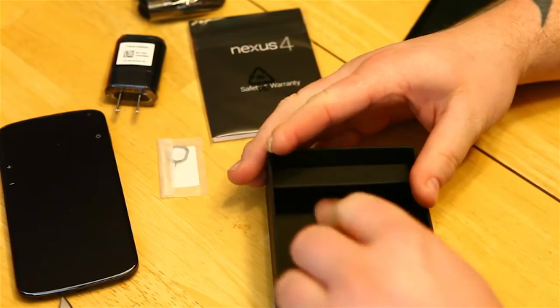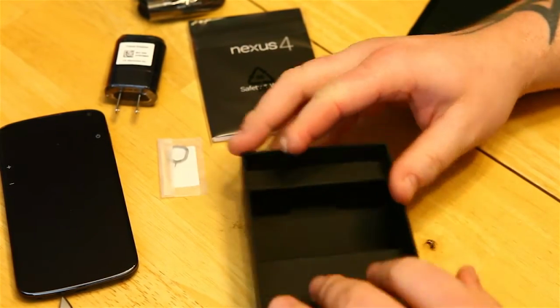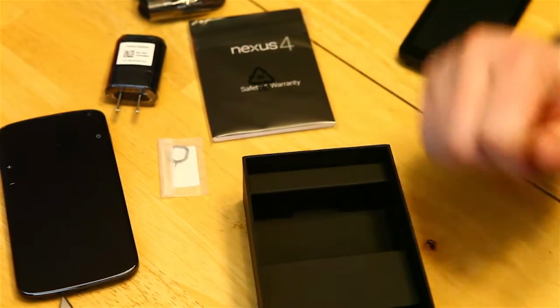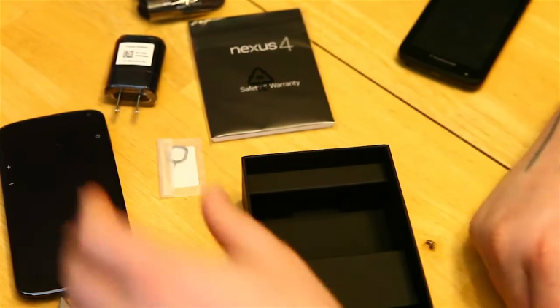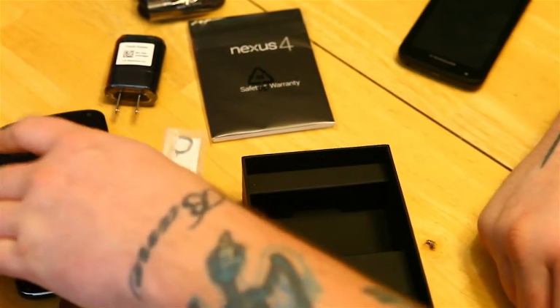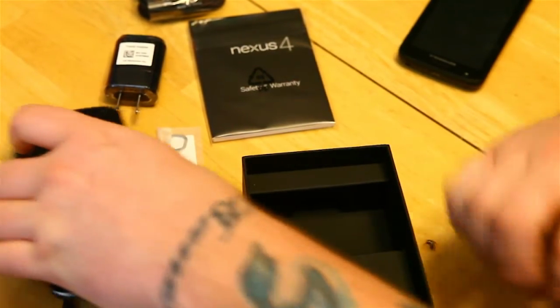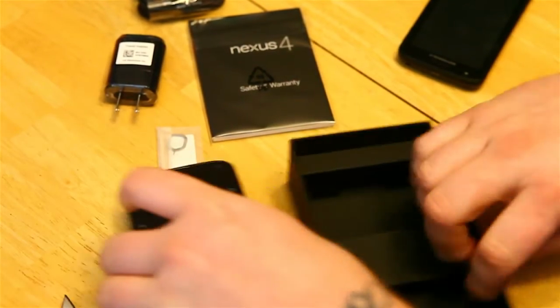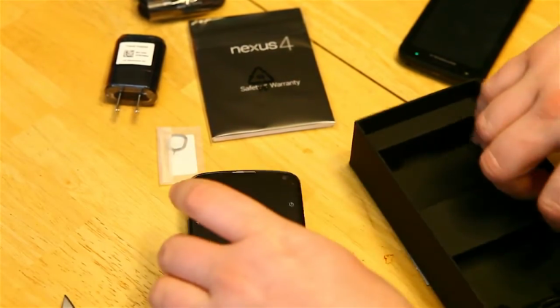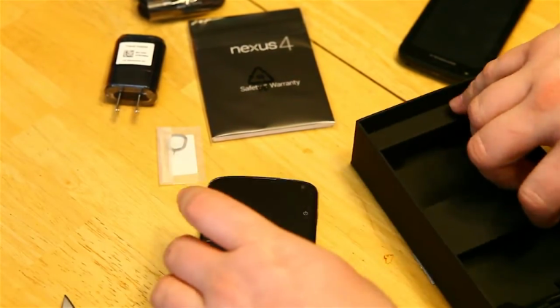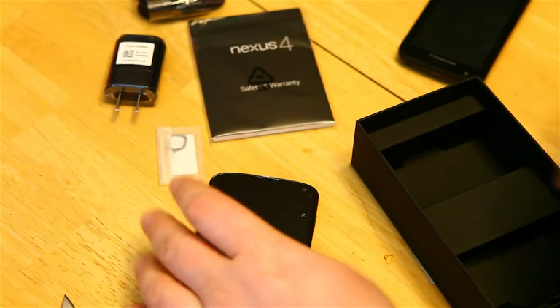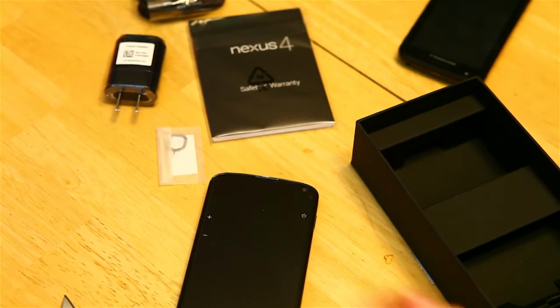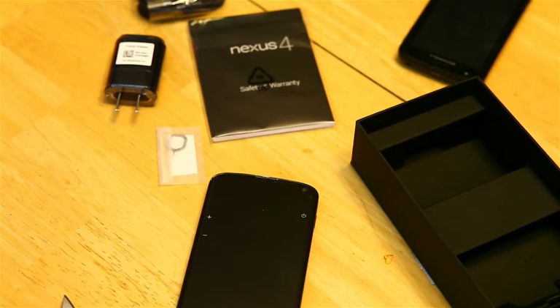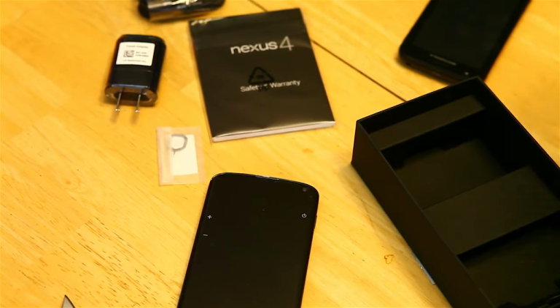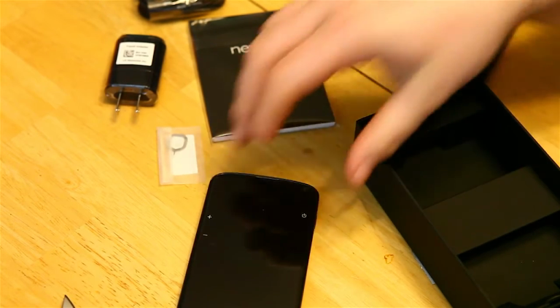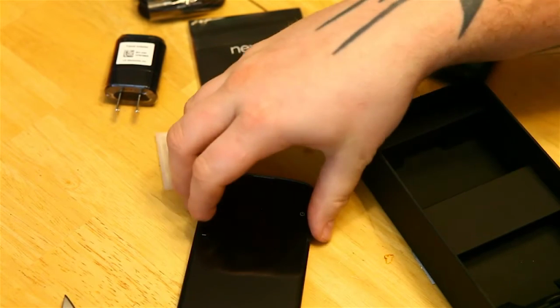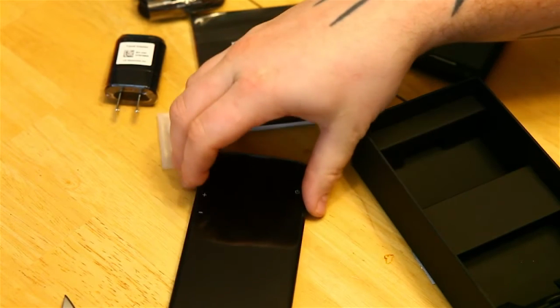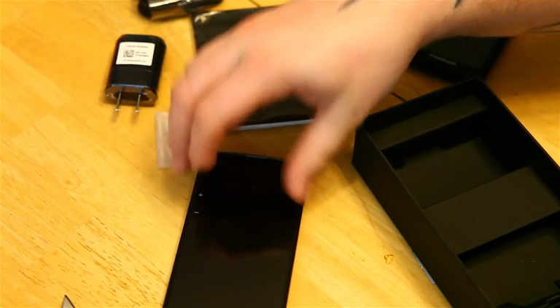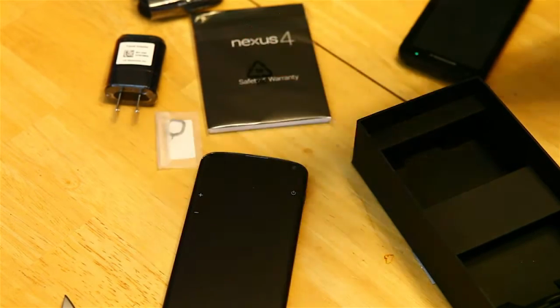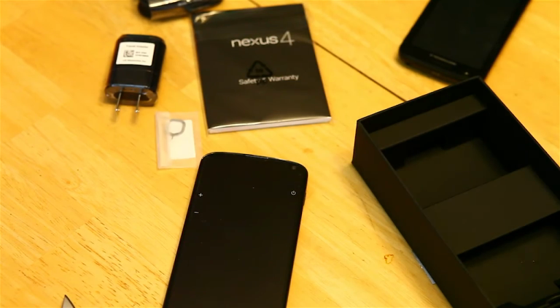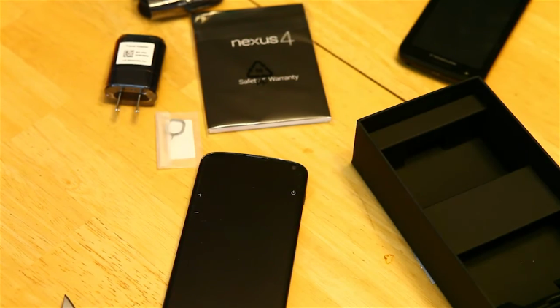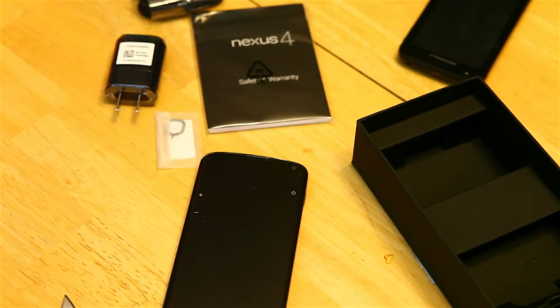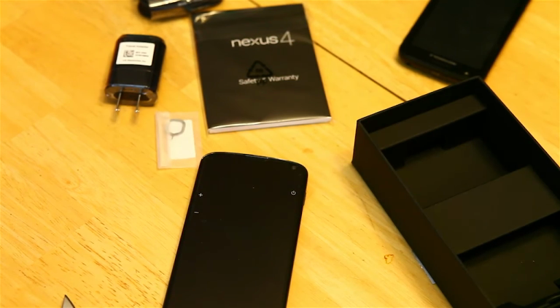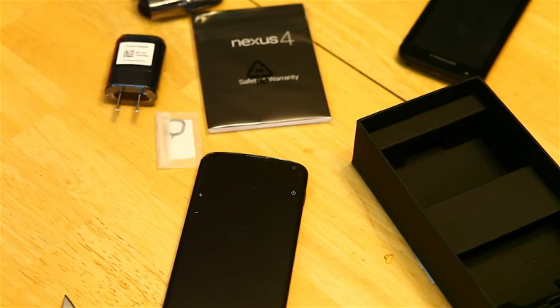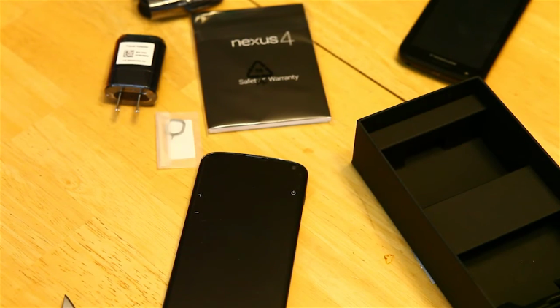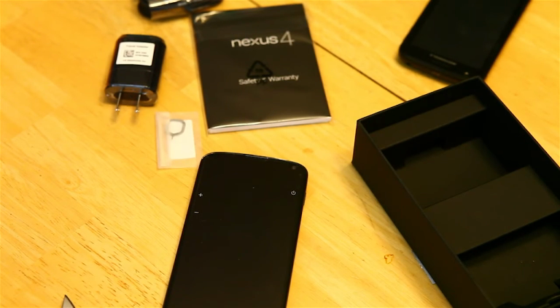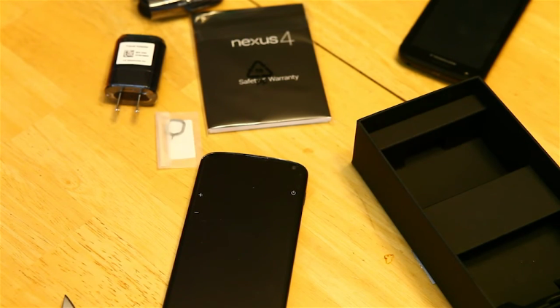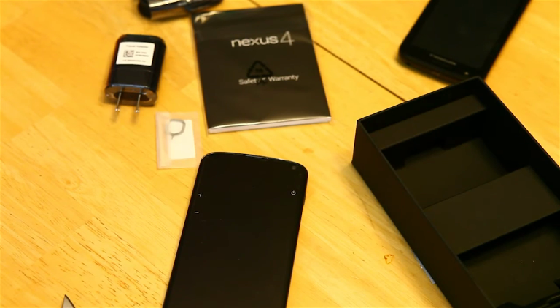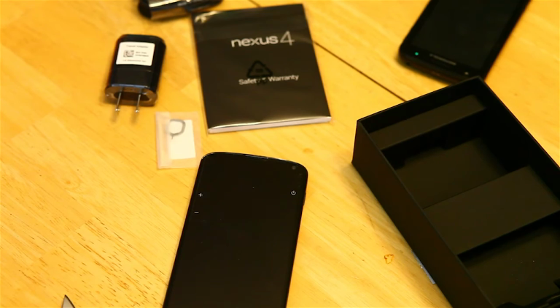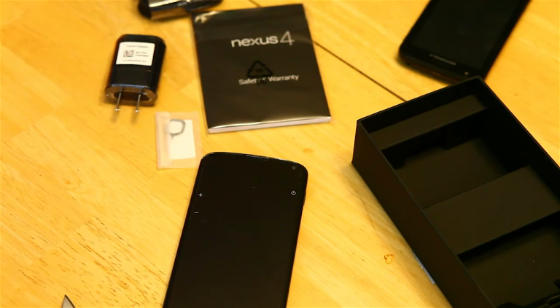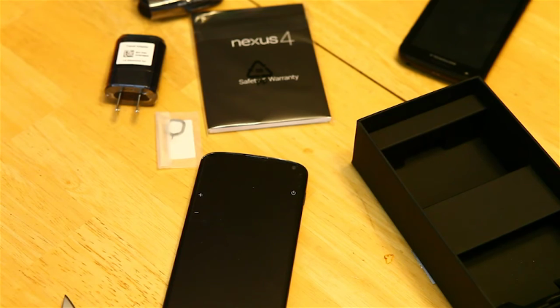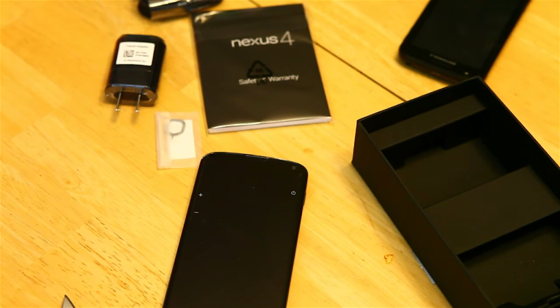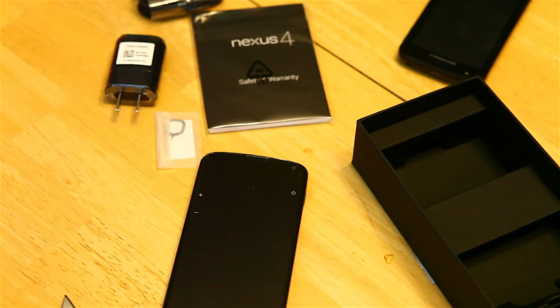And that's it! Thanks for watching the unboxing, guys. Hope you enjoyed it. I'll probably do some more videos on it once I get it going and set up, and we'll see how I like it. Thanks for watching.